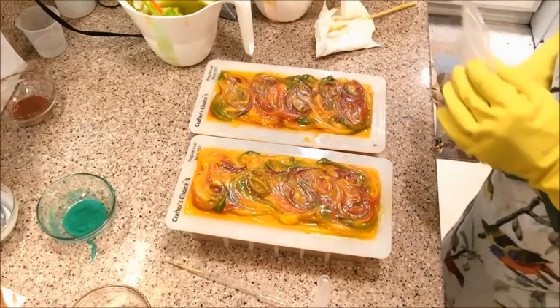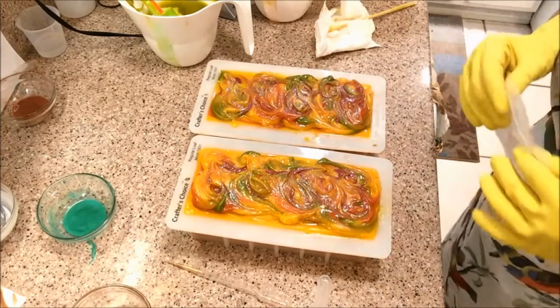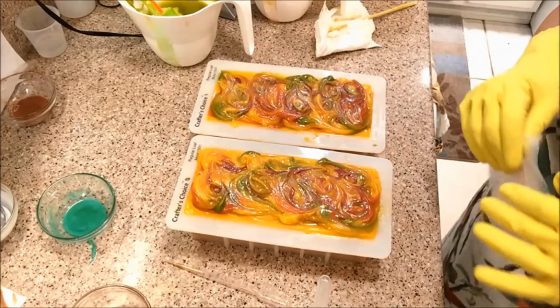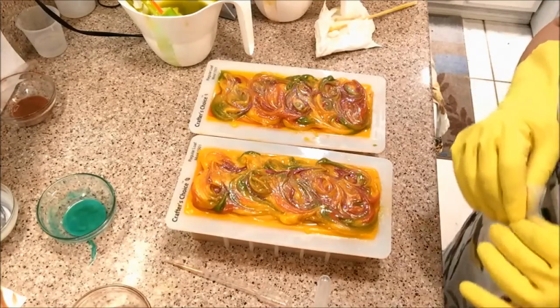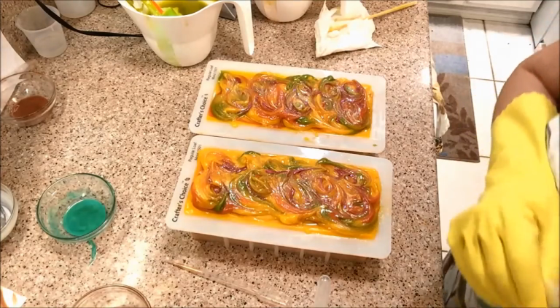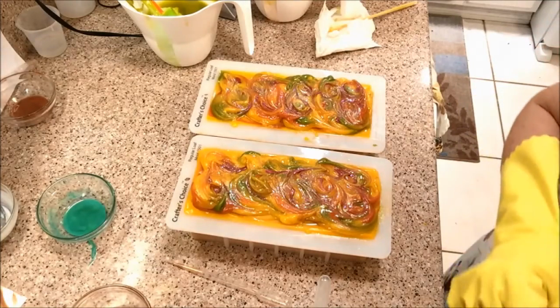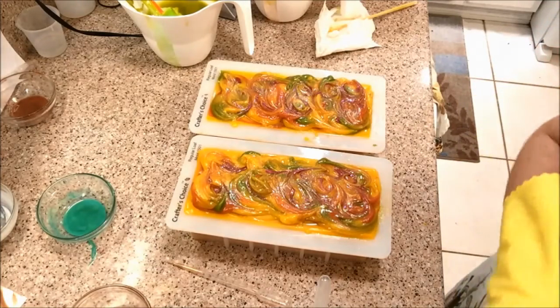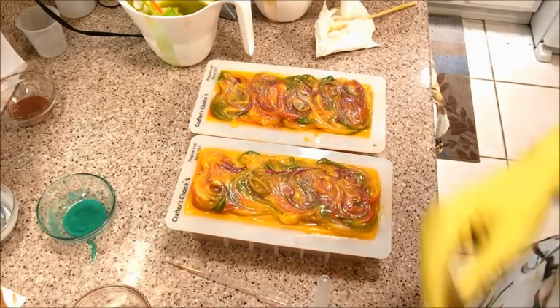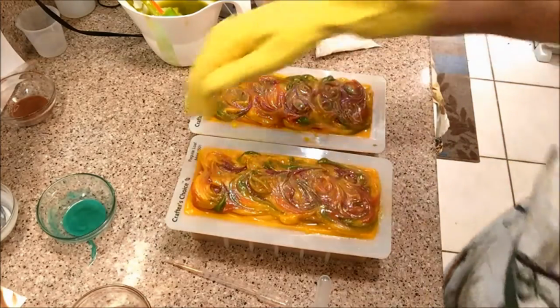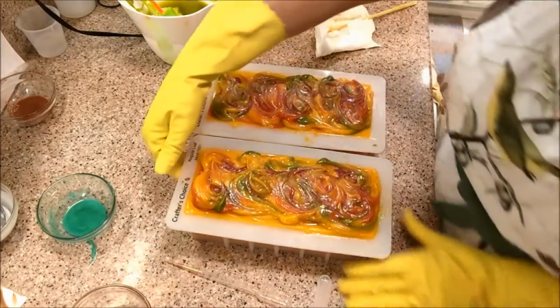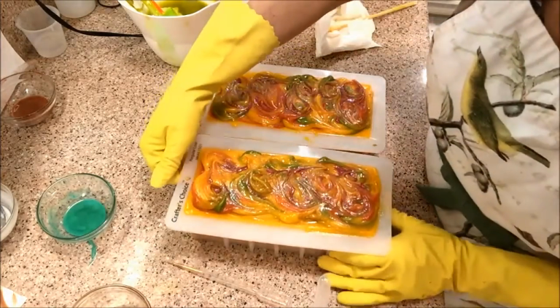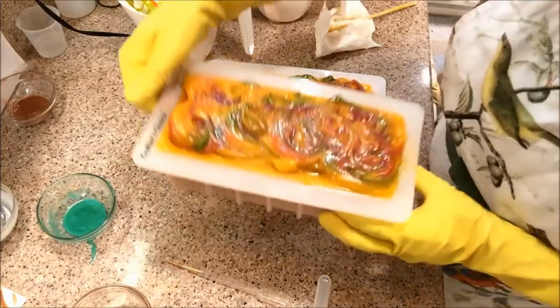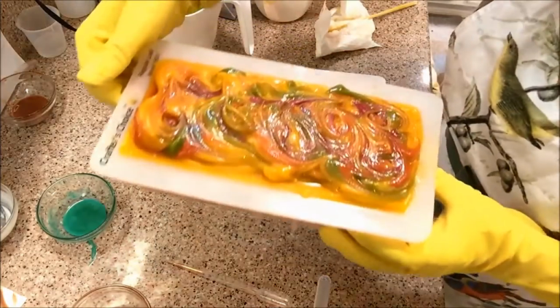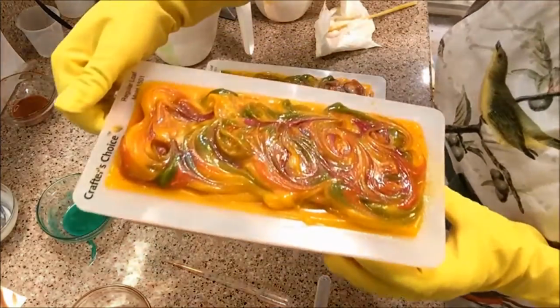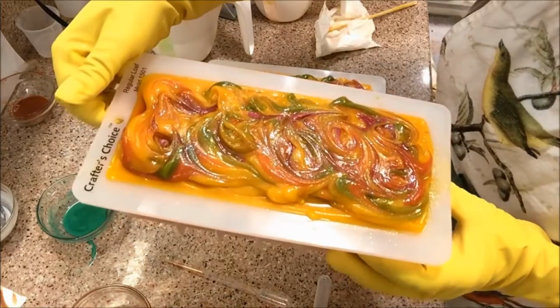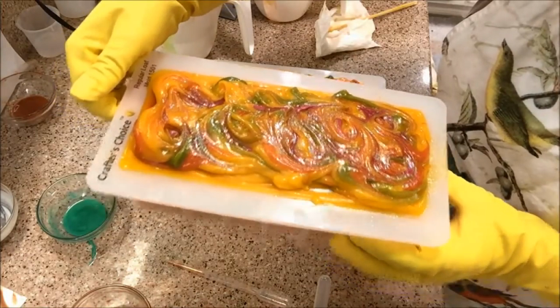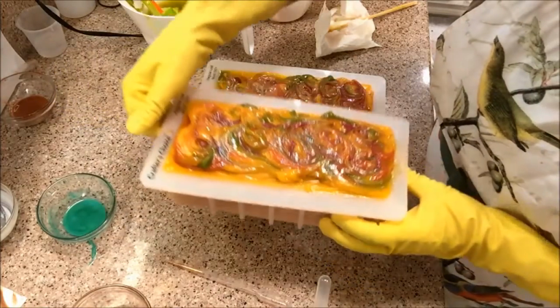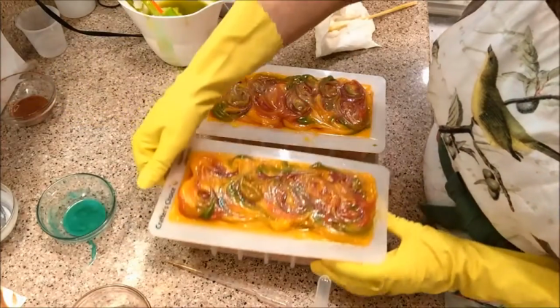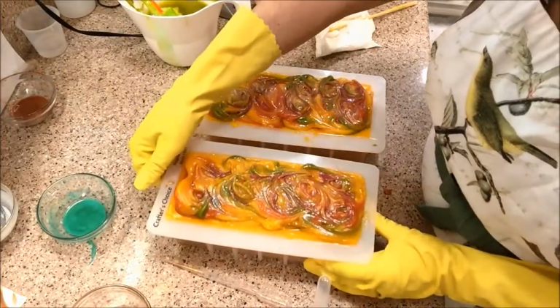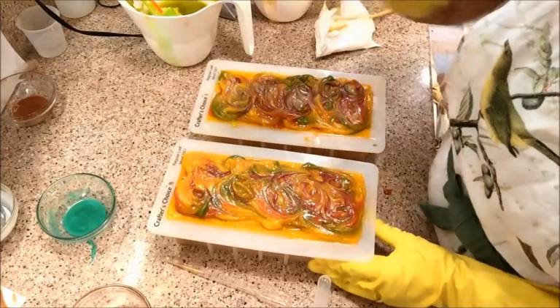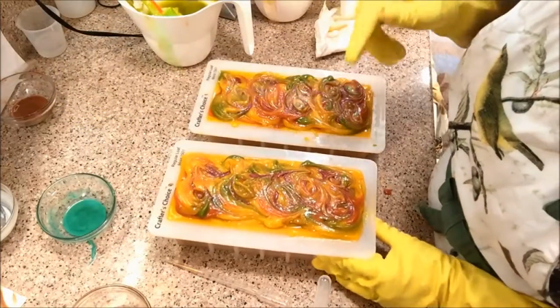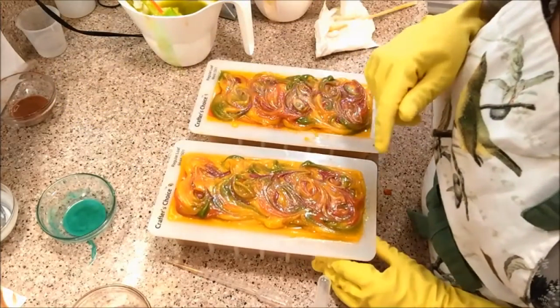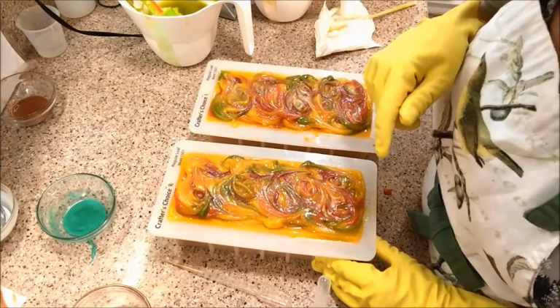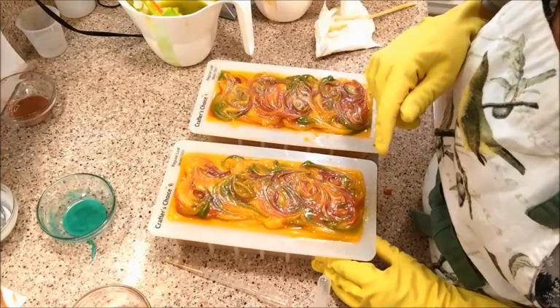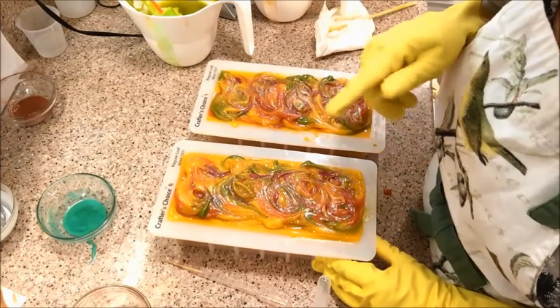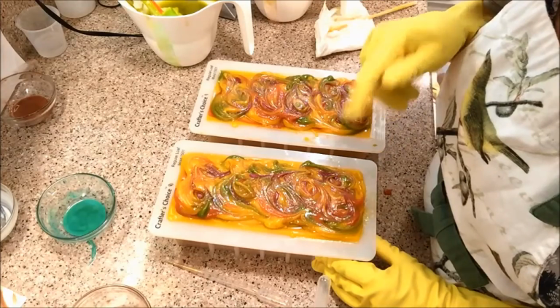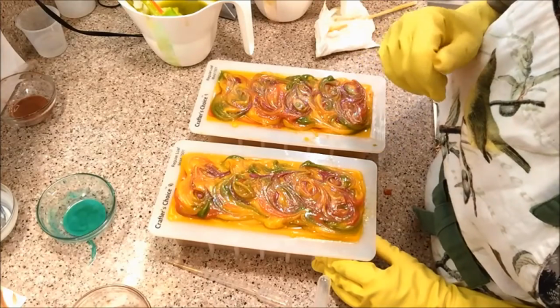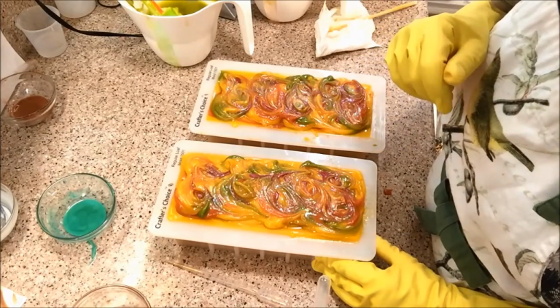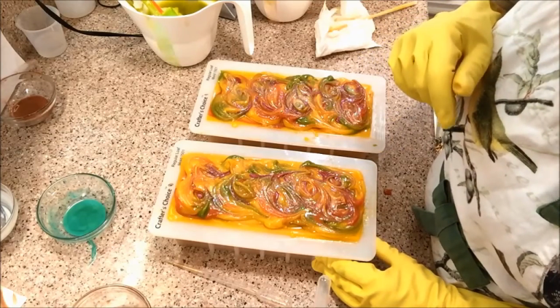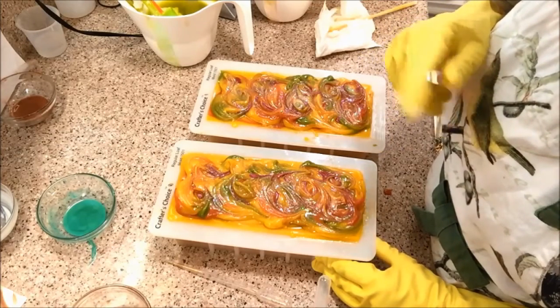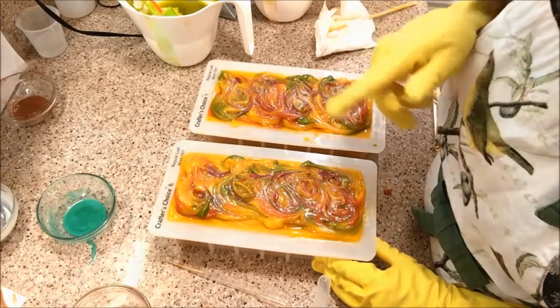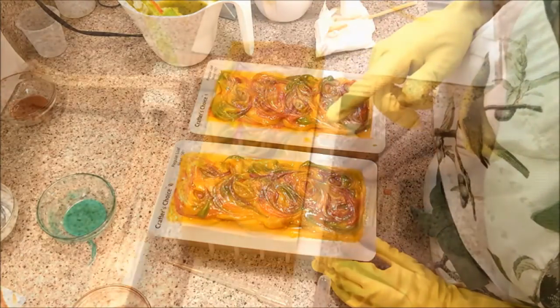There you go — and here is mango smoothie. I hope you liked it. I'm going to attach the cutting video to the end of this video, so stay tuned for the cutting video.